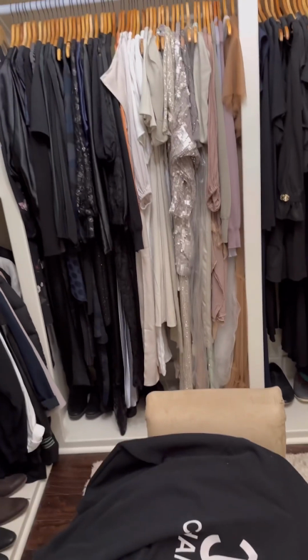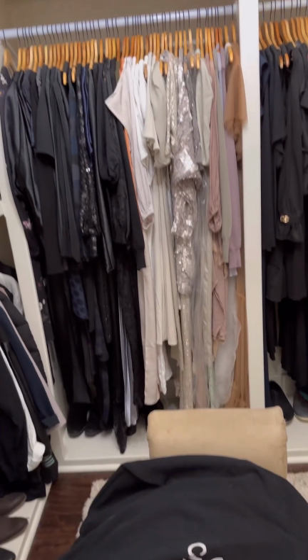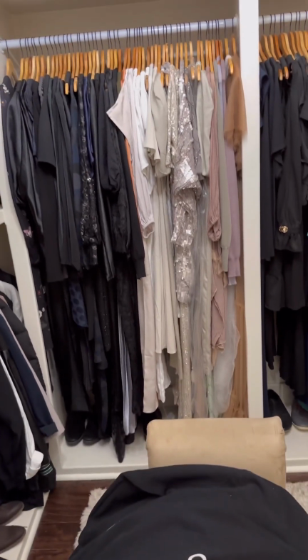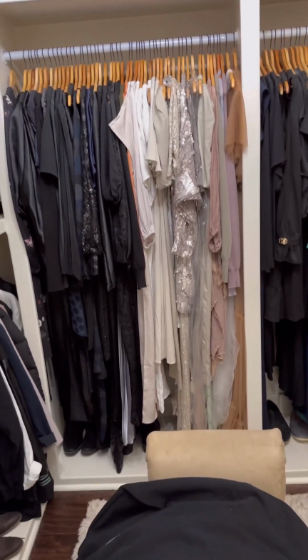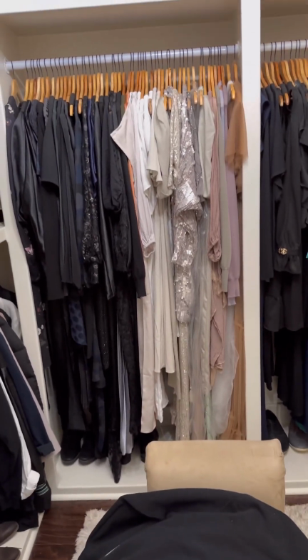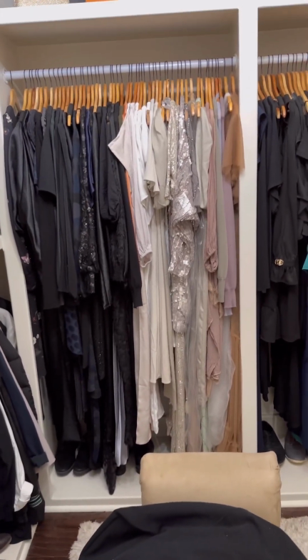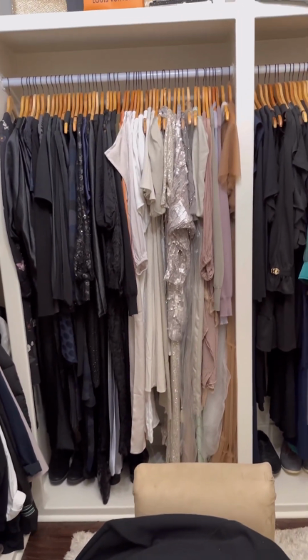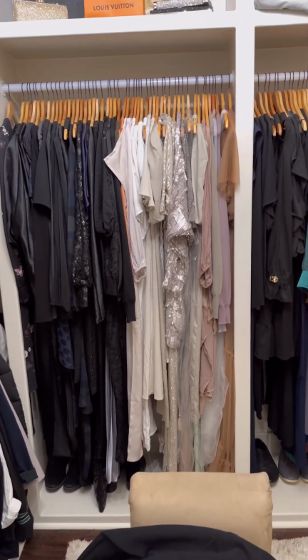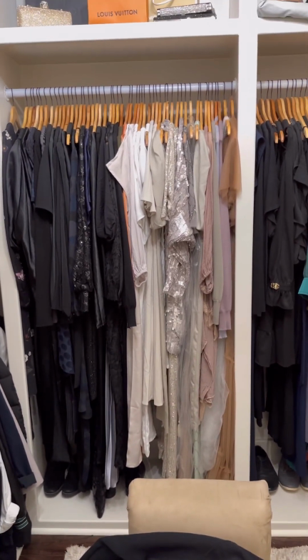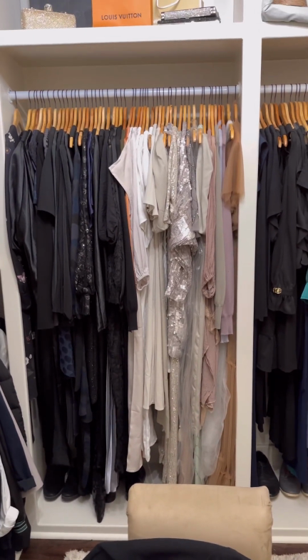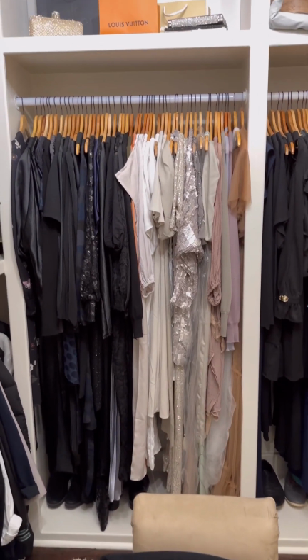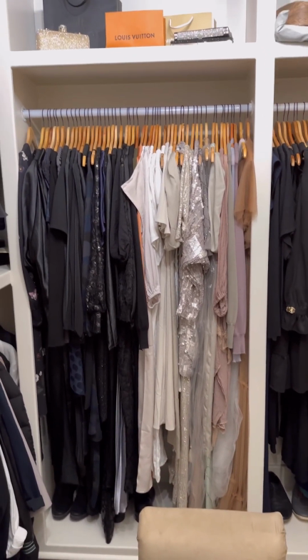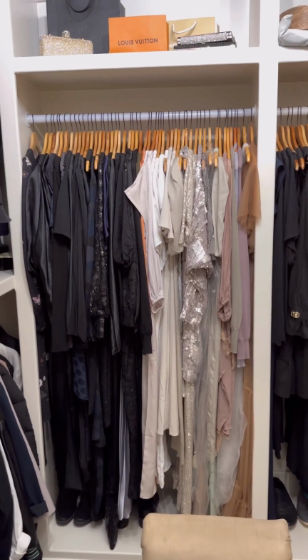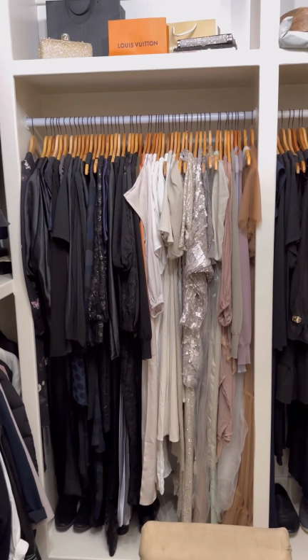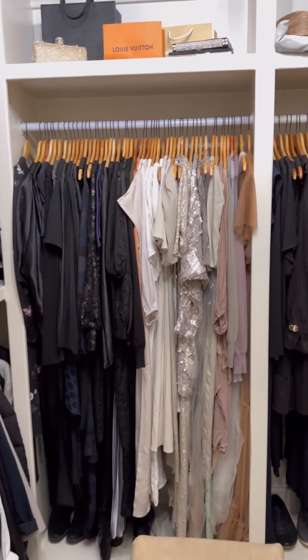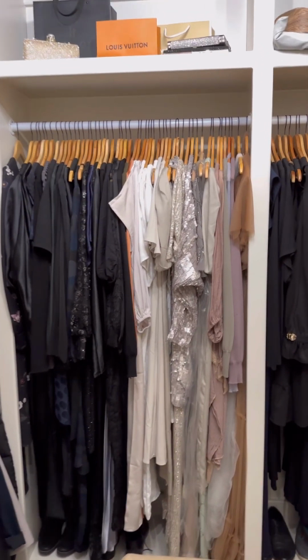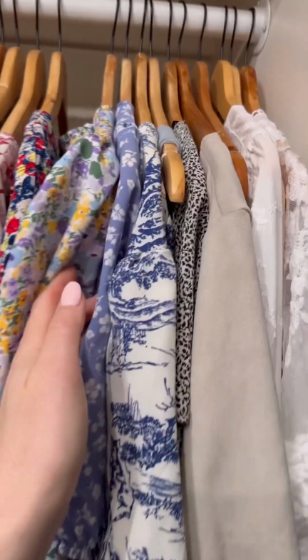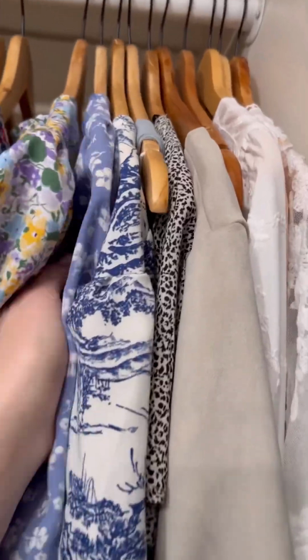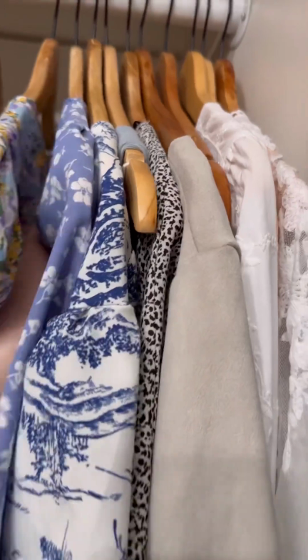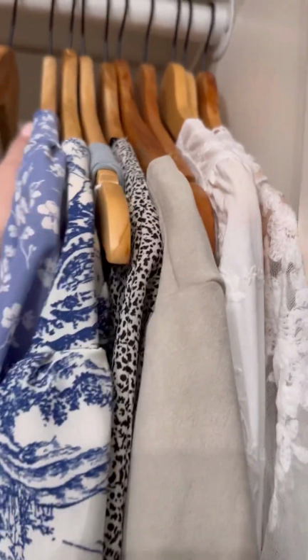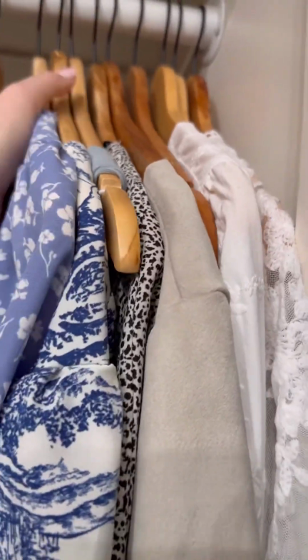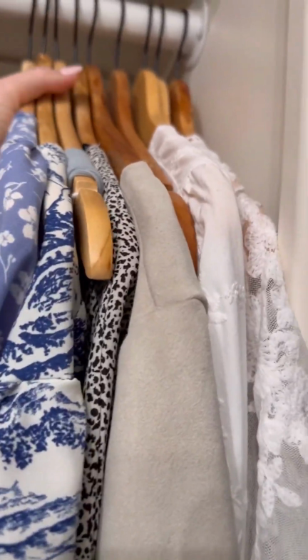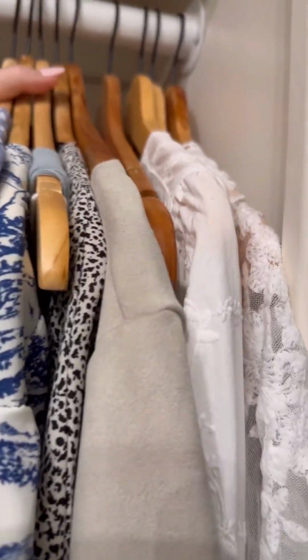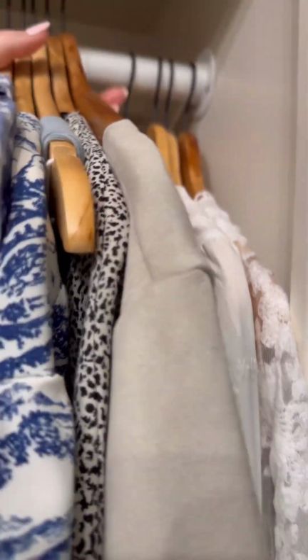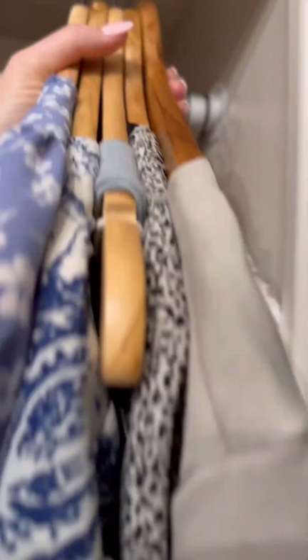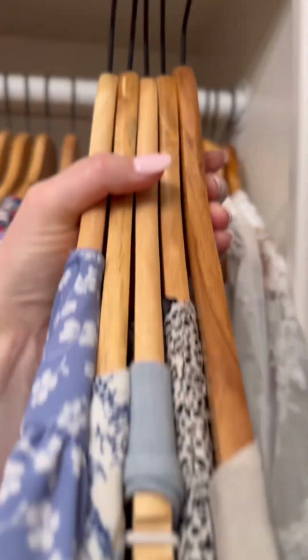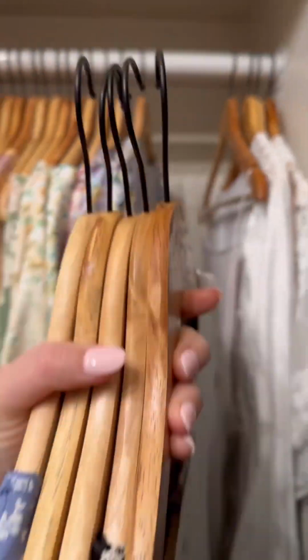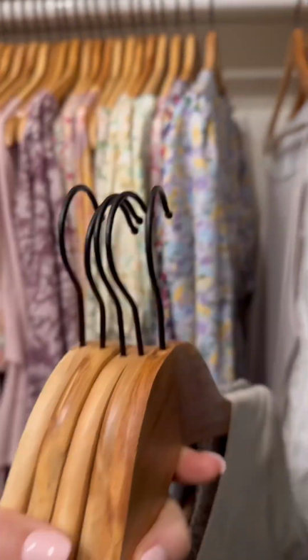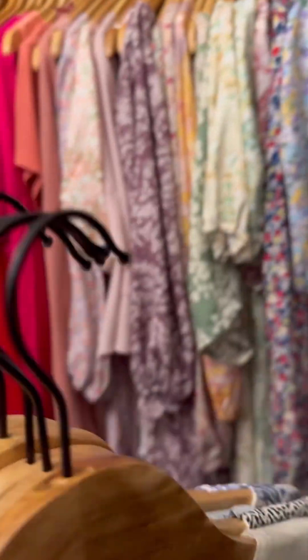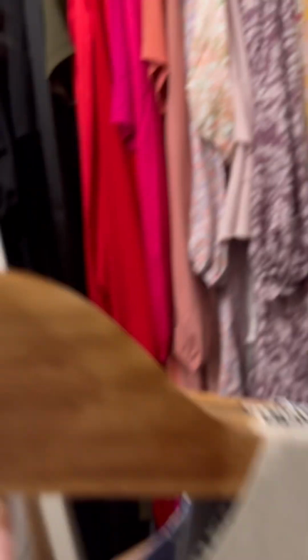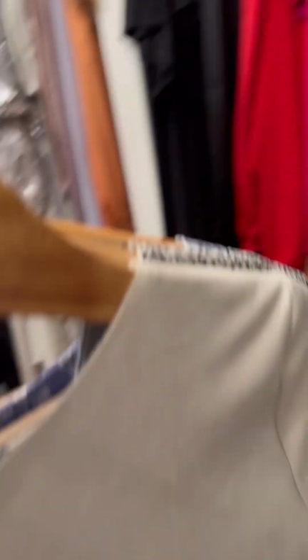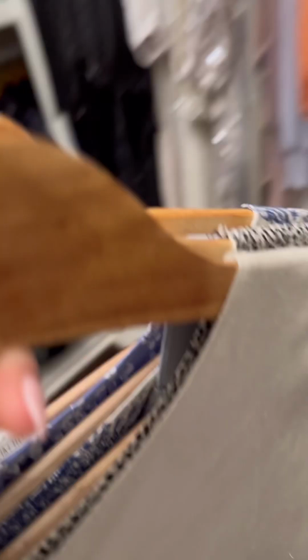Step two is declutter. I know for some of us it's so hard to get rid of stuff, but you guys you can donate it to somebody that needs it. You can give it to your kids — actually no, don't give it to your kids. If you don't wear it, they're not gonna wear it either.